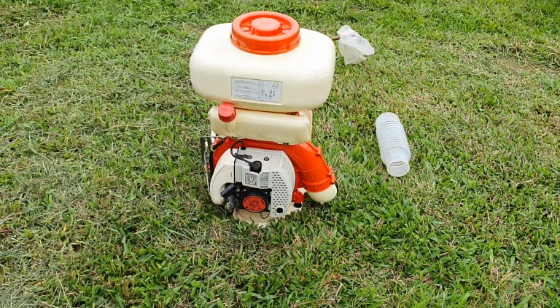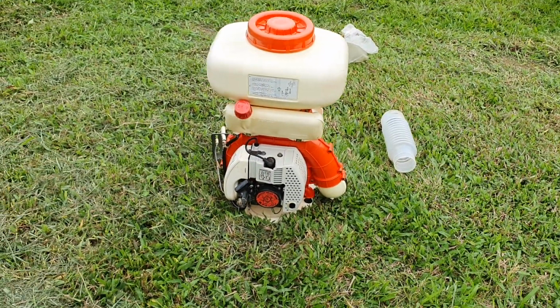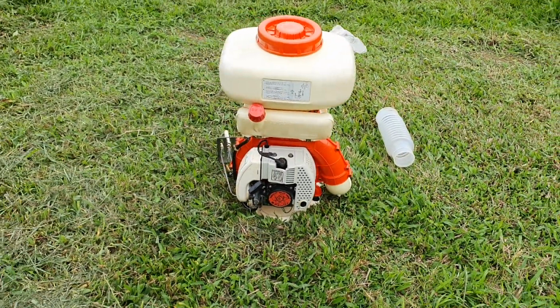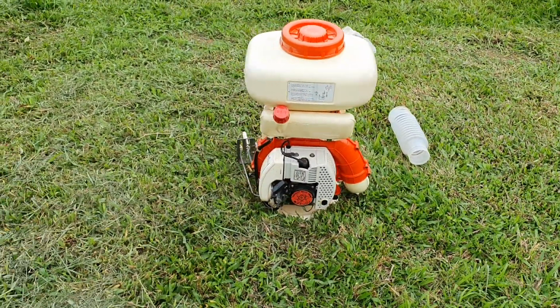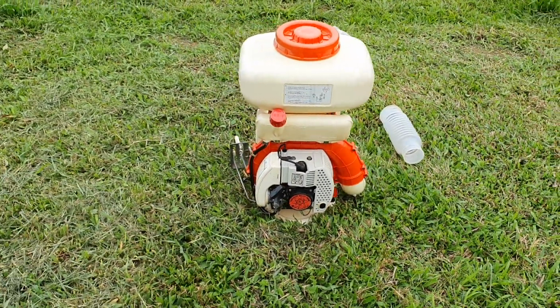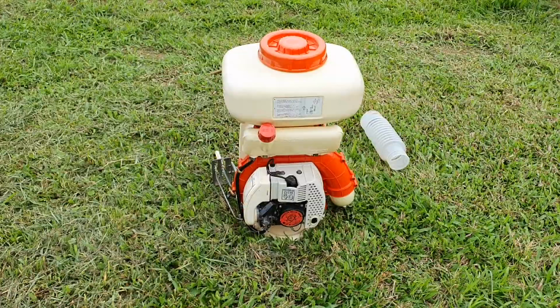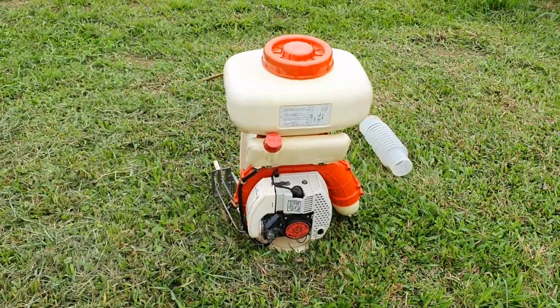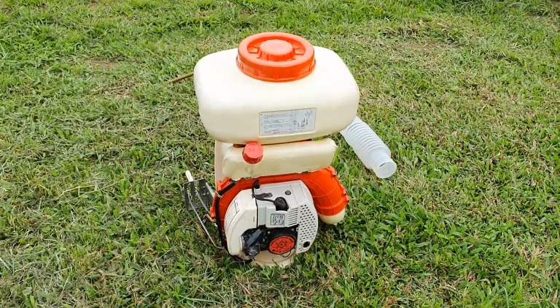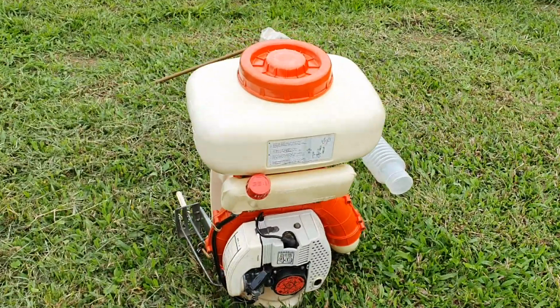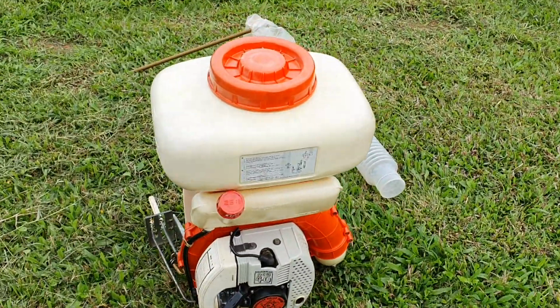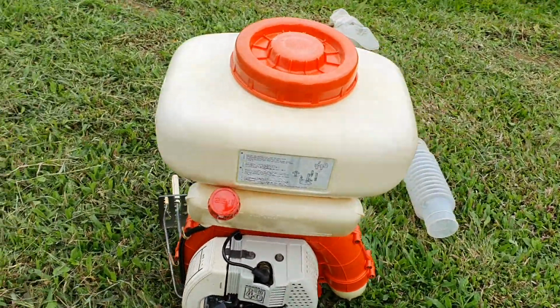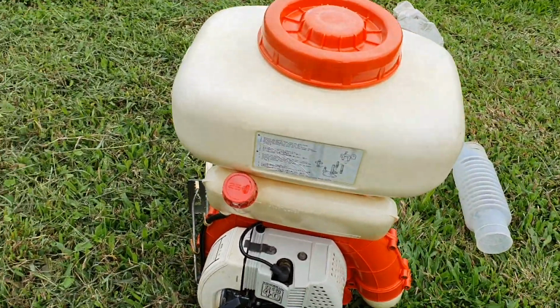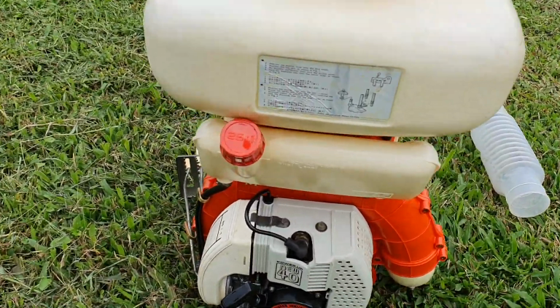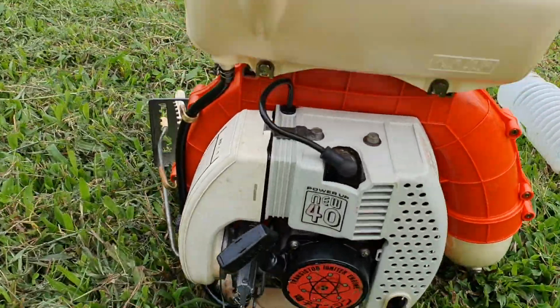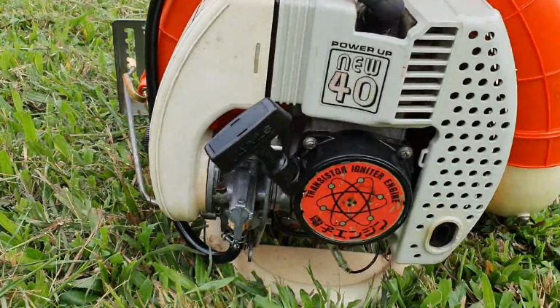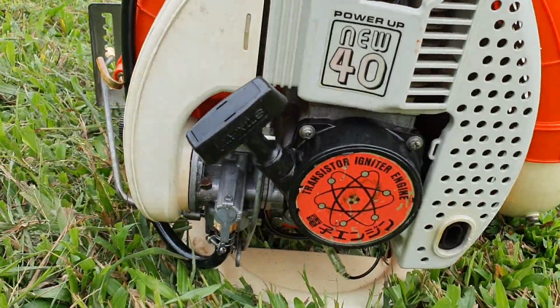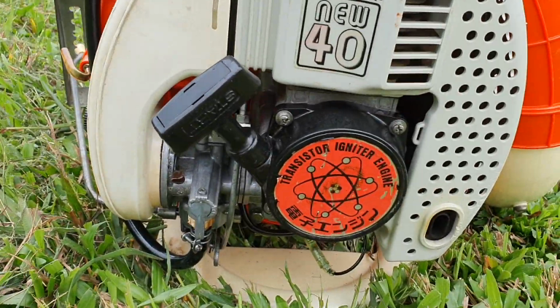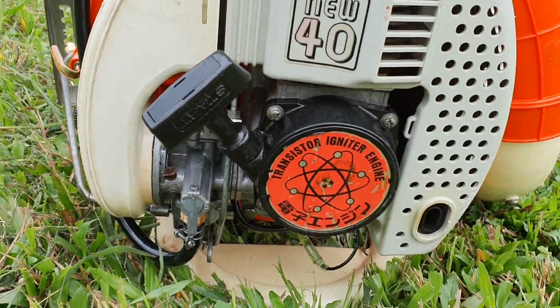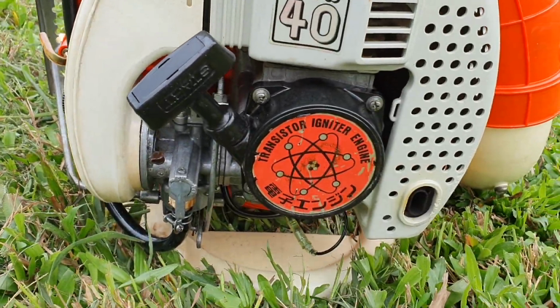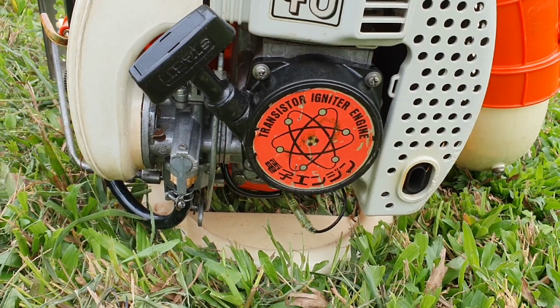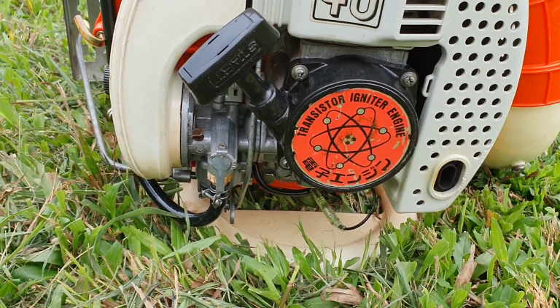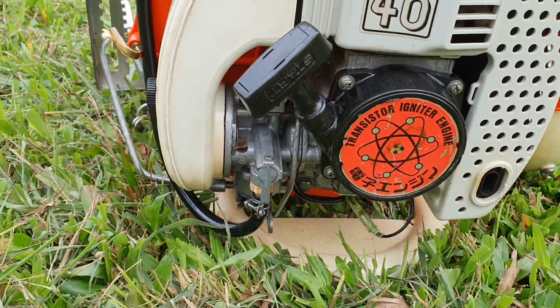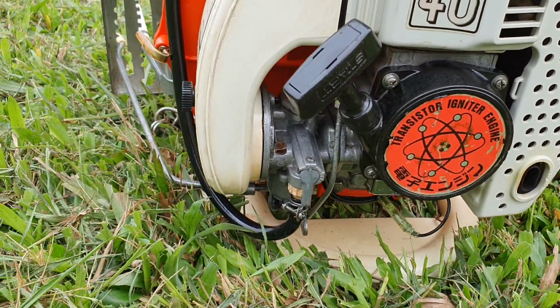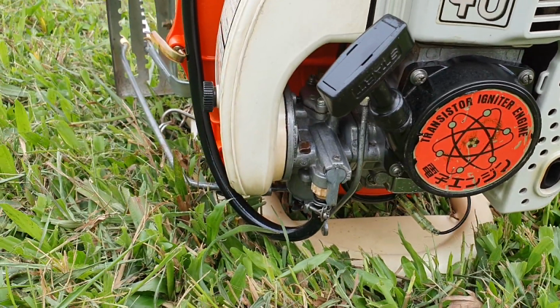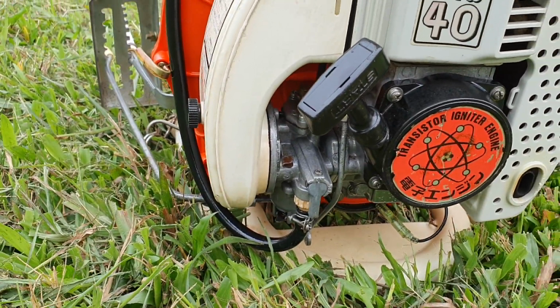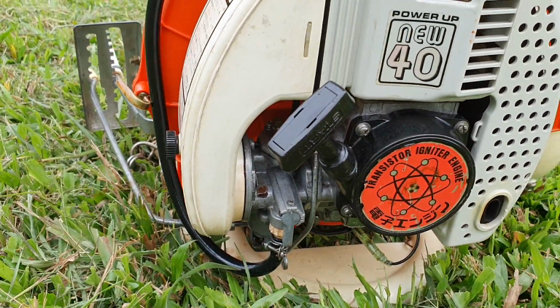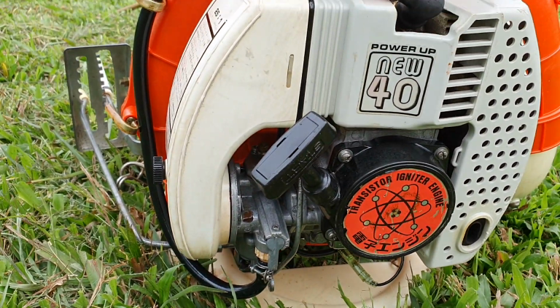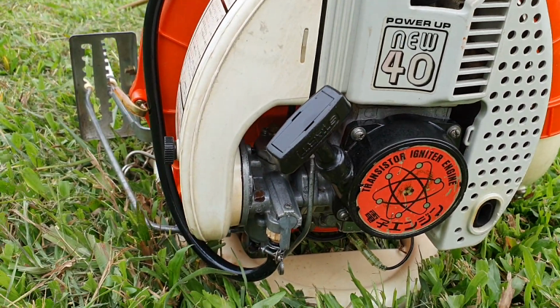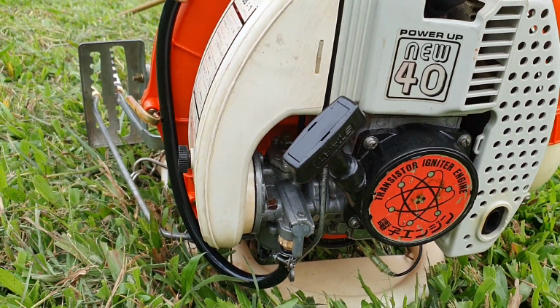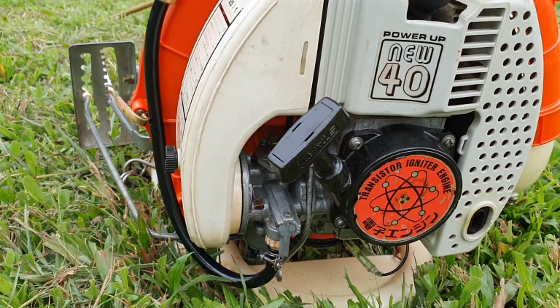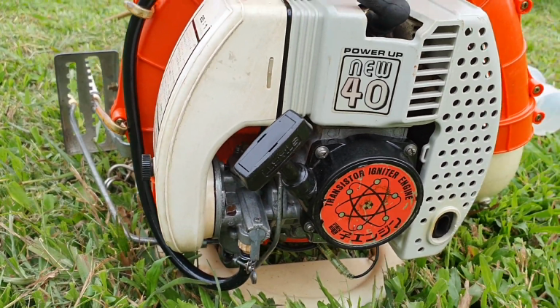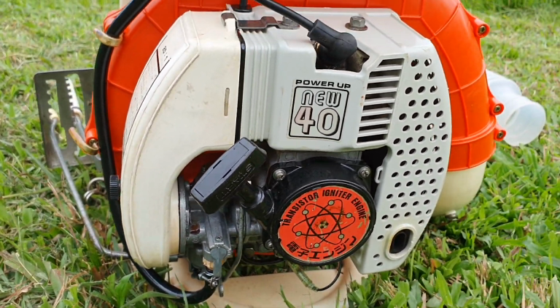2 triệu rưỡi bao ship toàn quốc các bạn nhớ. Đẹp như trong tranh luôn, nguyên bản, dòng này thì chả có gì để thay thế cả.